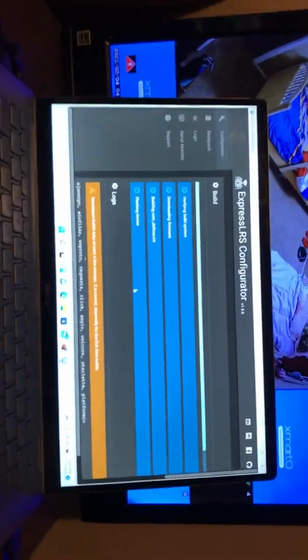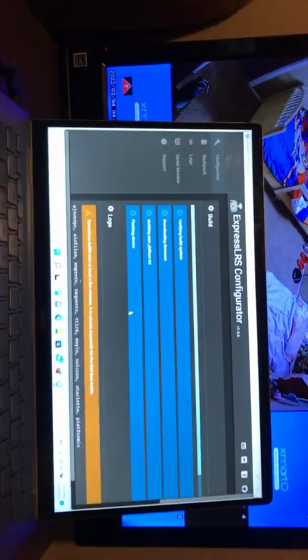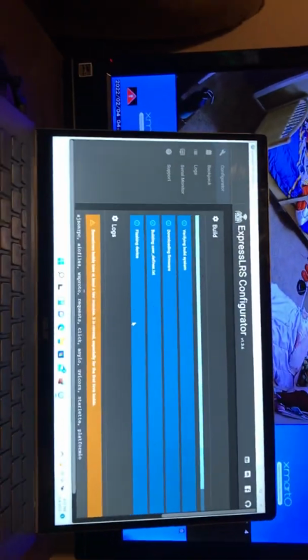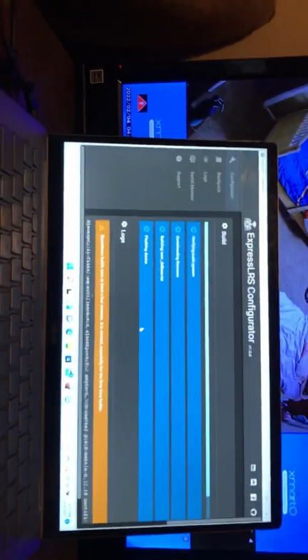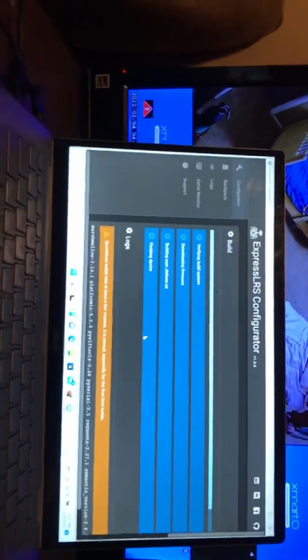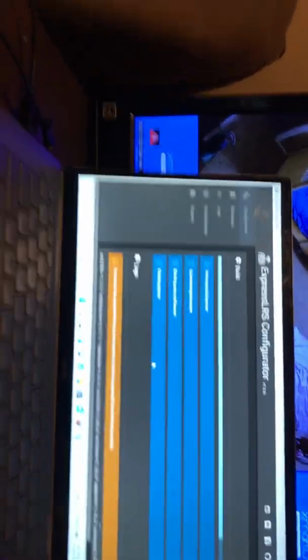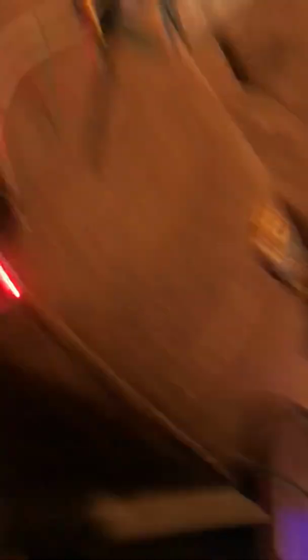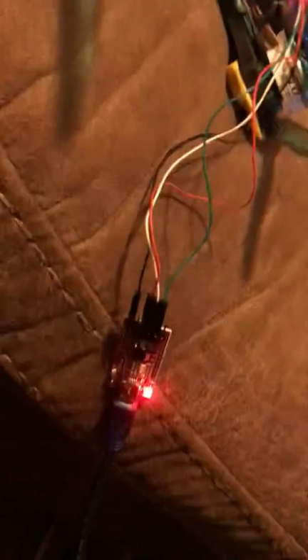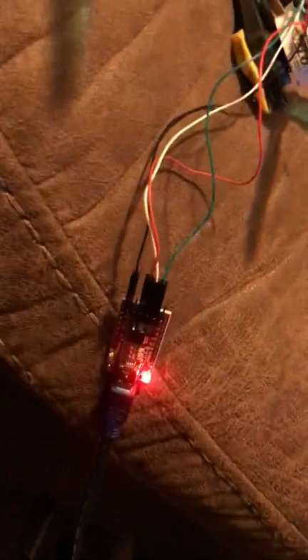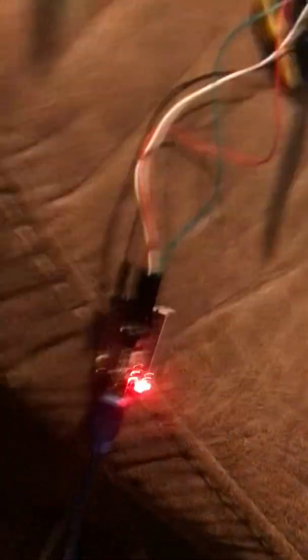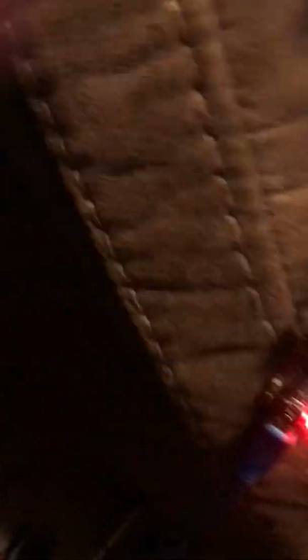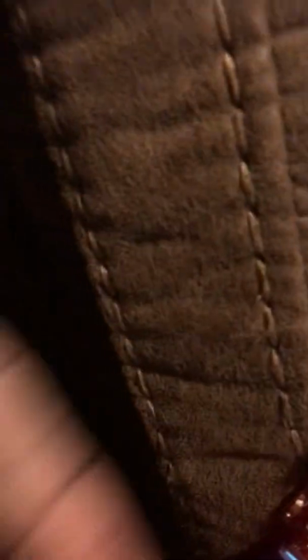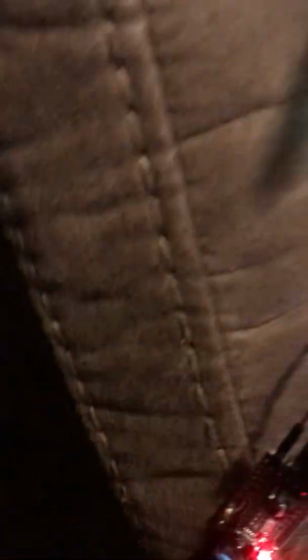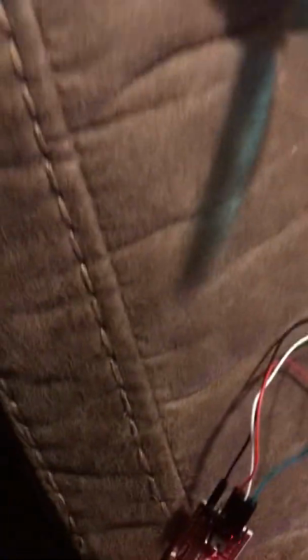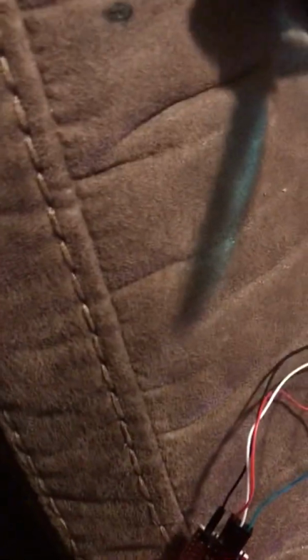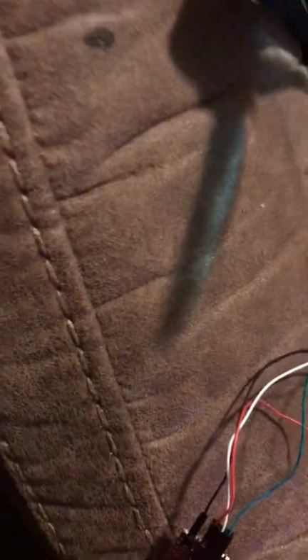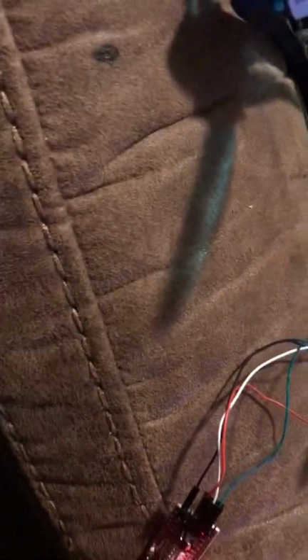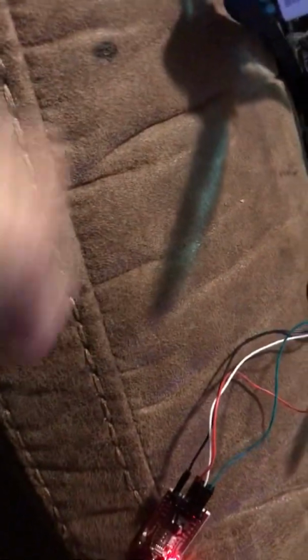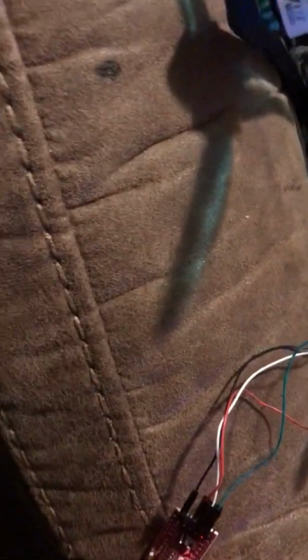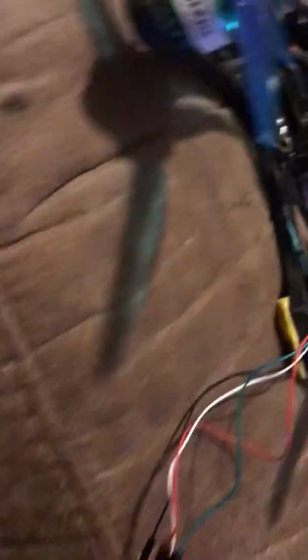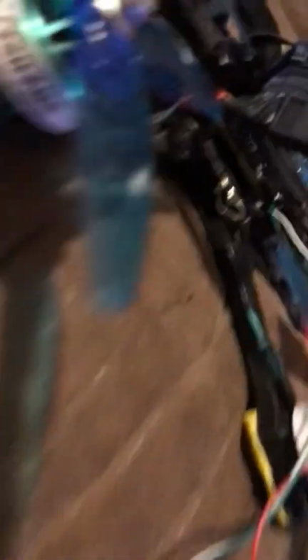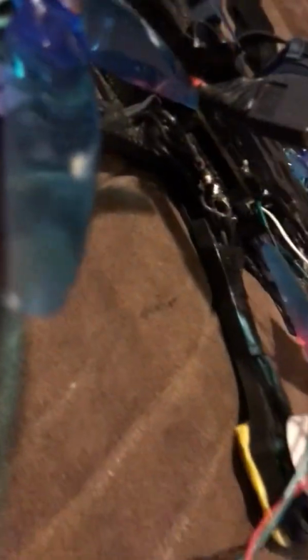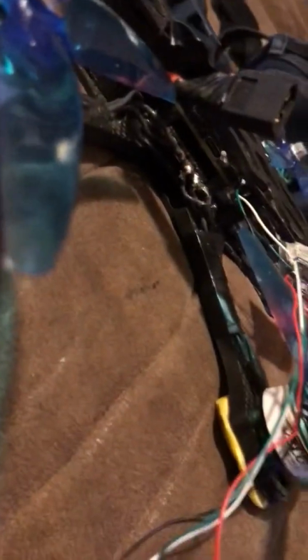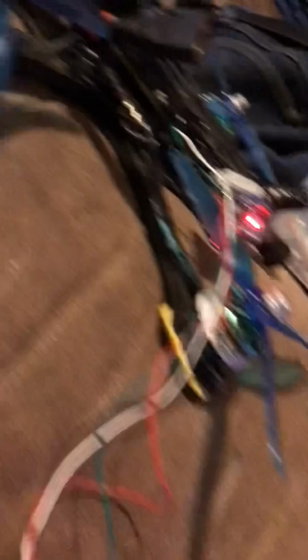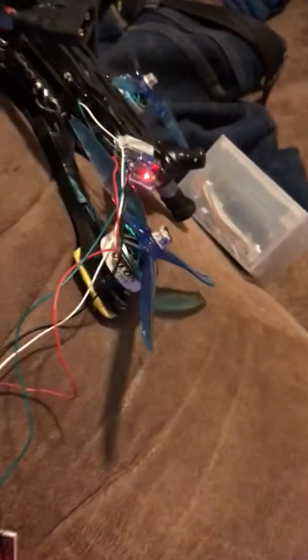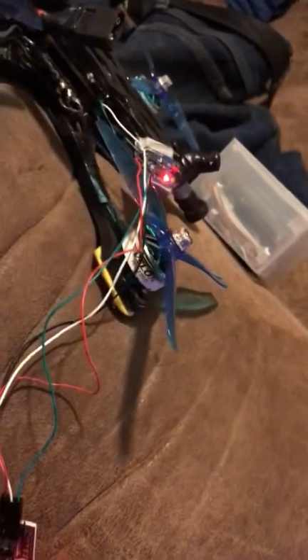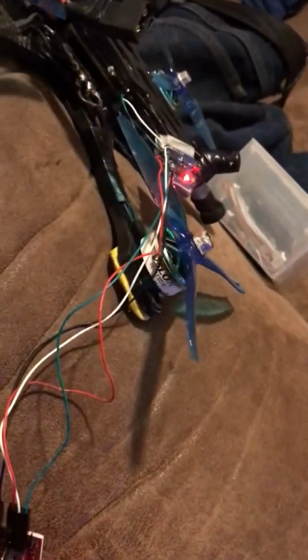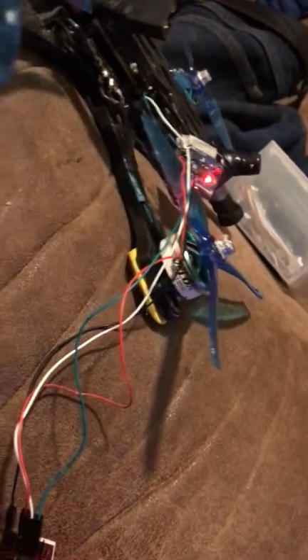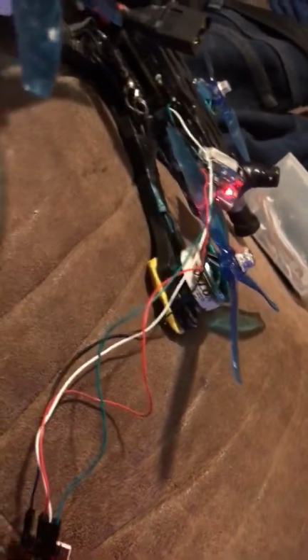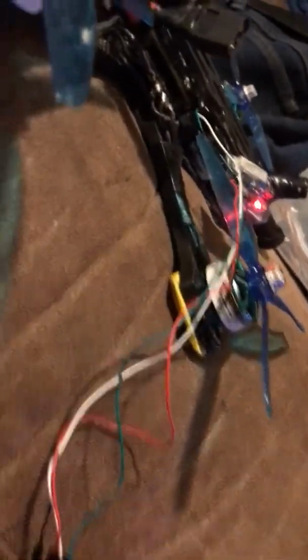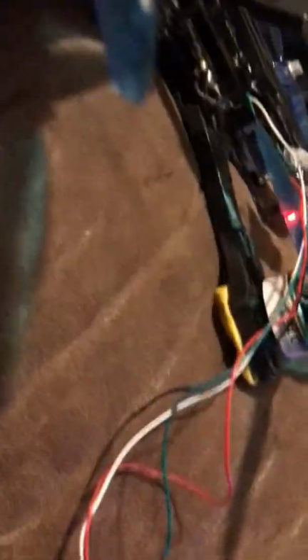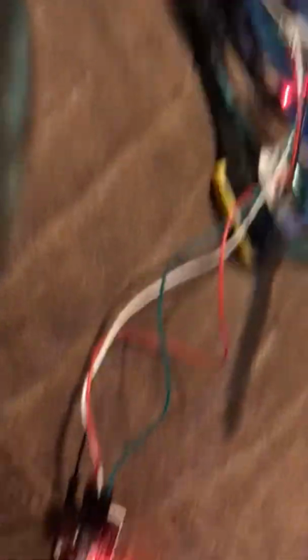Wire this thing up: 505 old — ground to ground, RX to TX, TX to RX. Same thing as always.